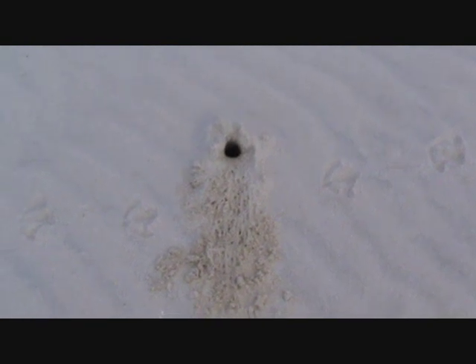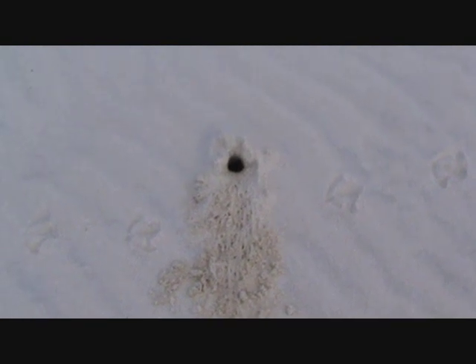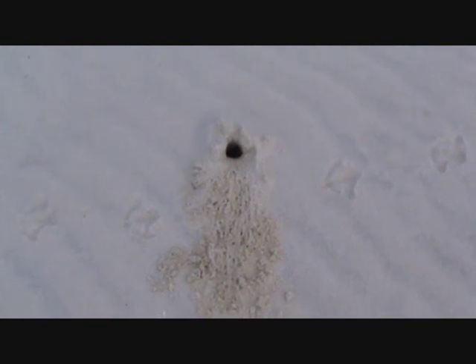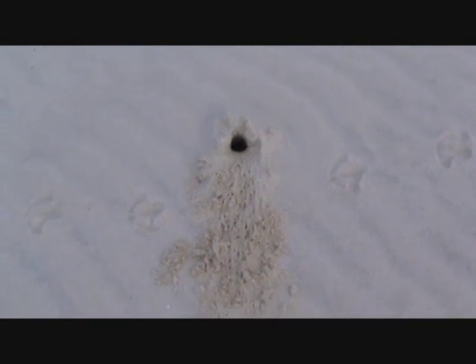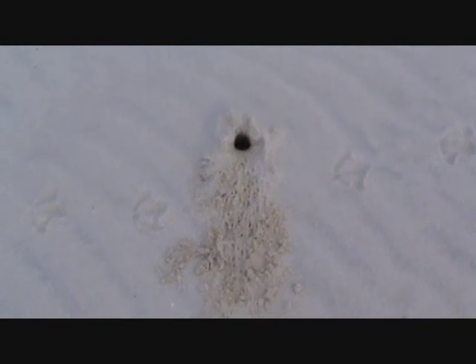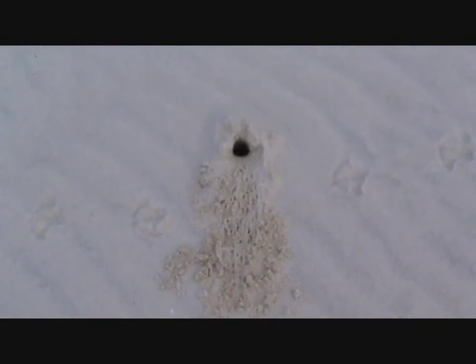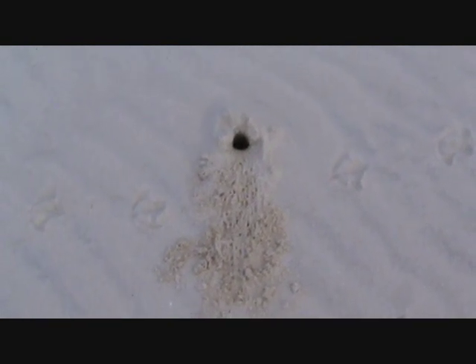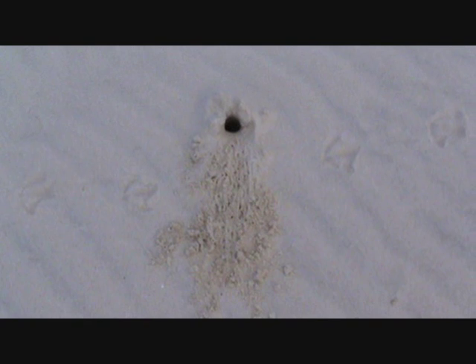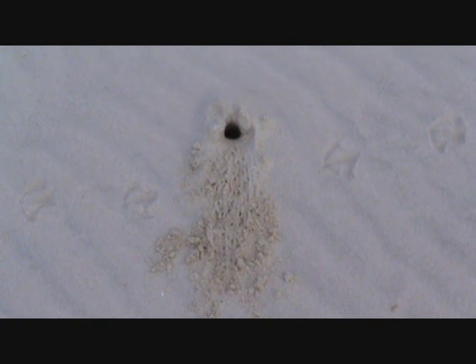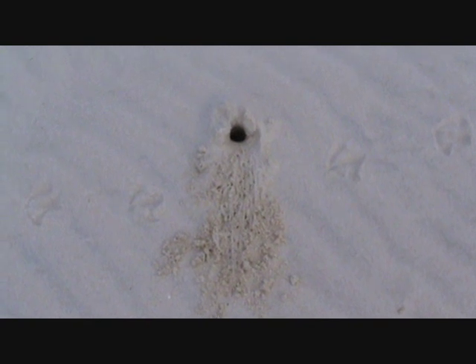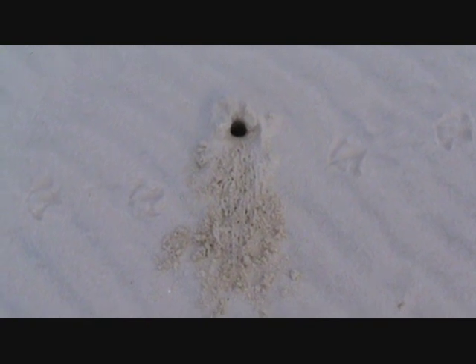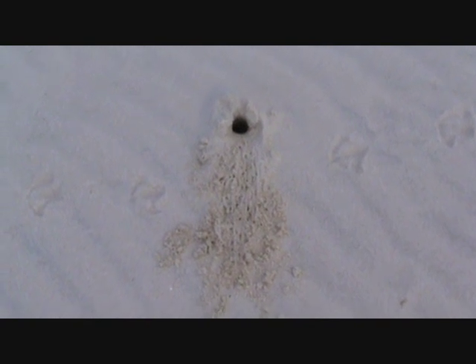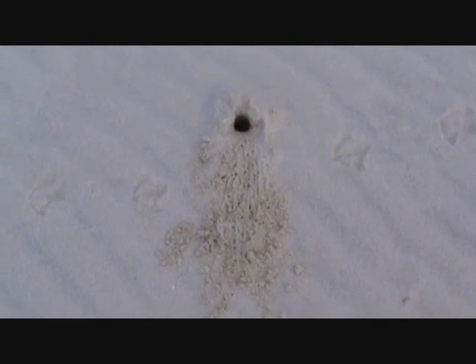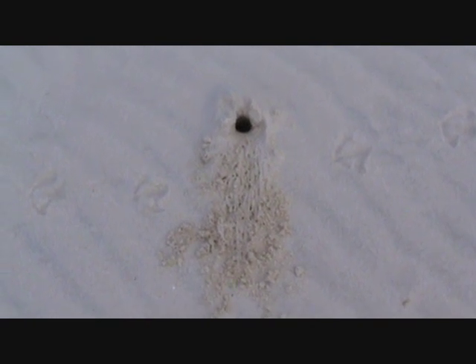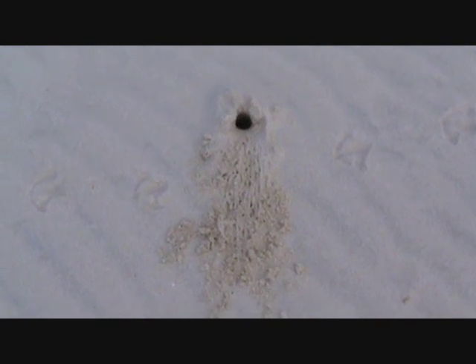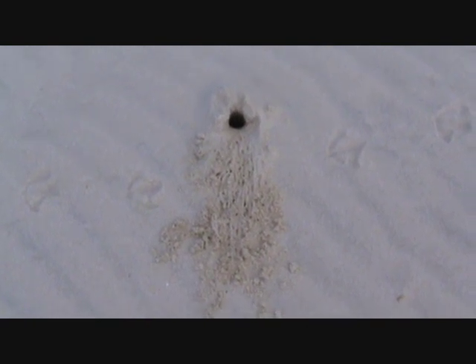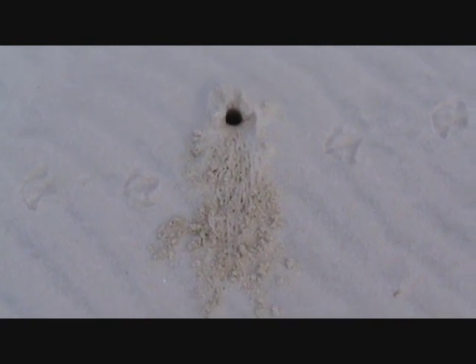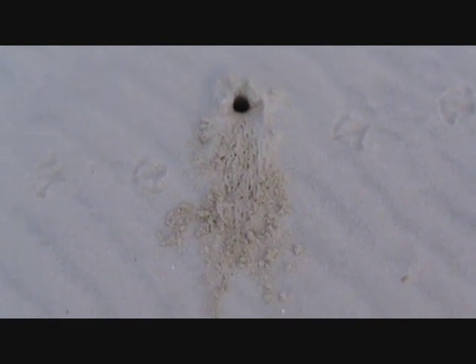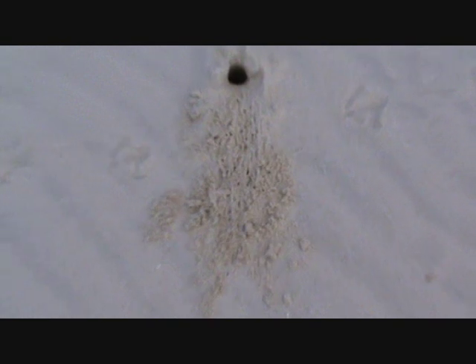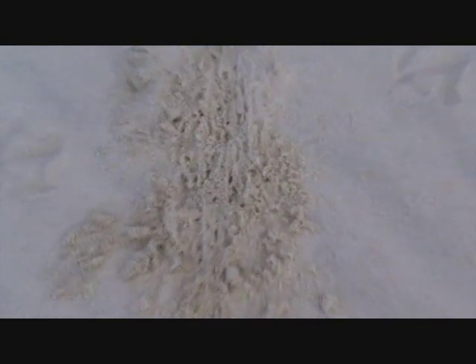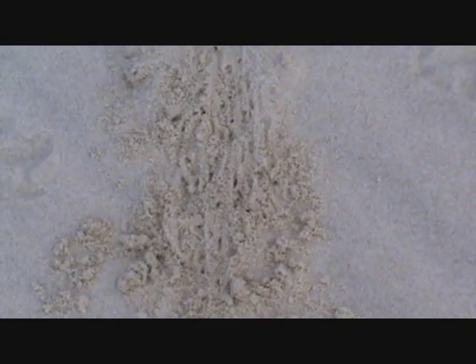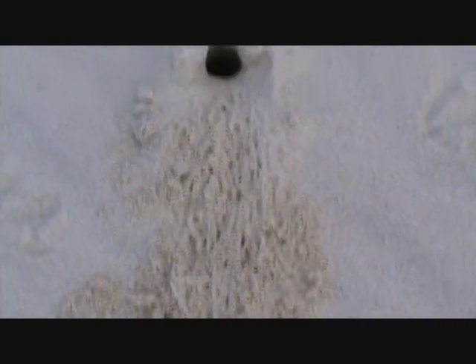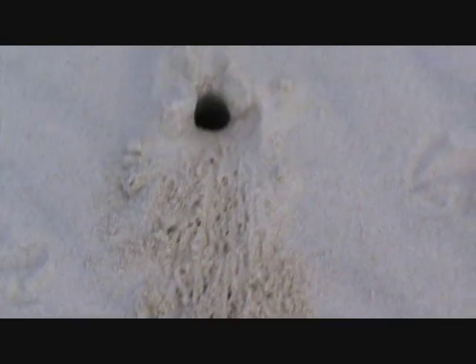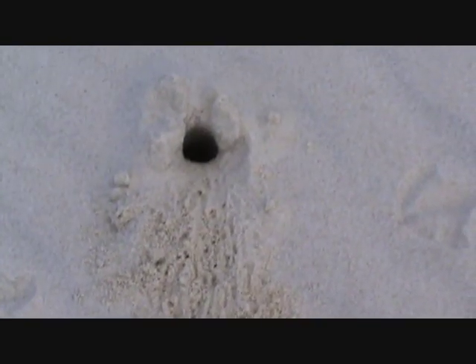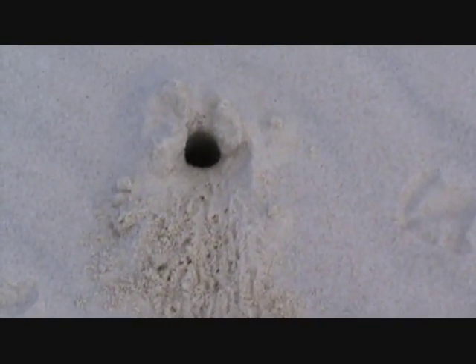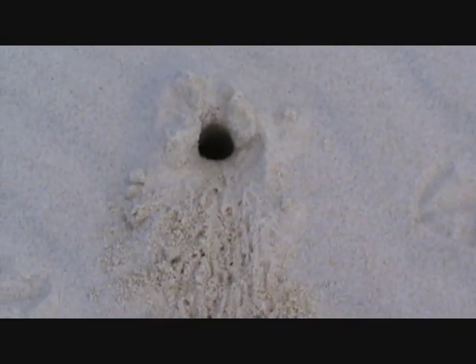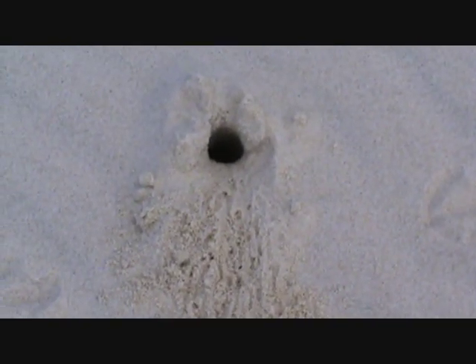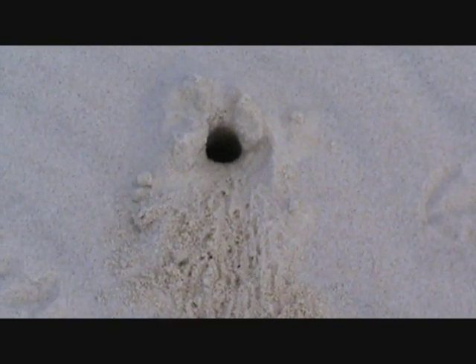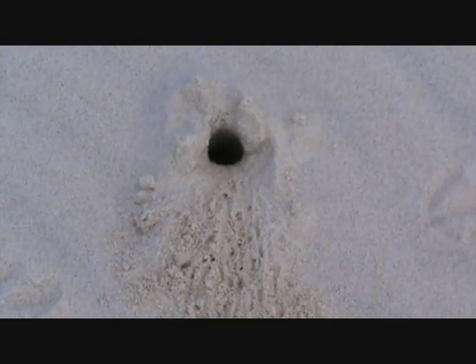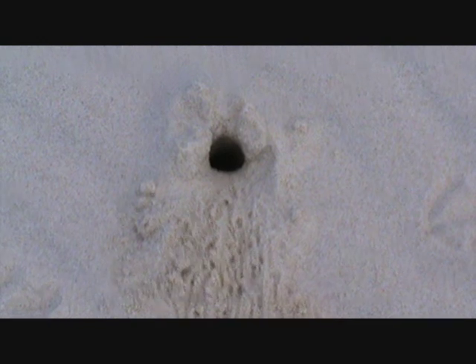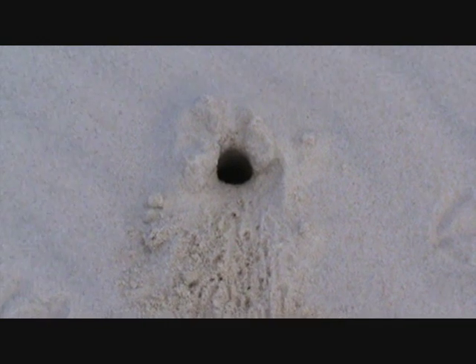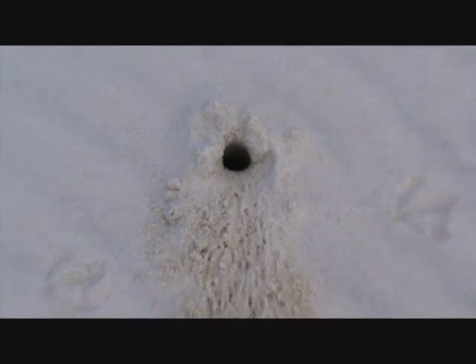We're going to see if we can catch a crab here. We found a crab hole. You can see he's got his little tracks coming out there. He's dug himself a hole and that's just about the size of a 20 cent piece.